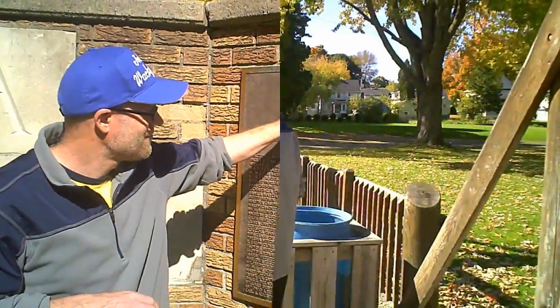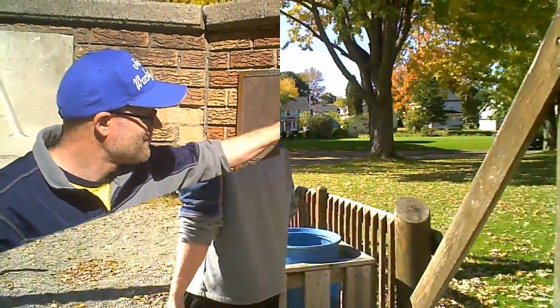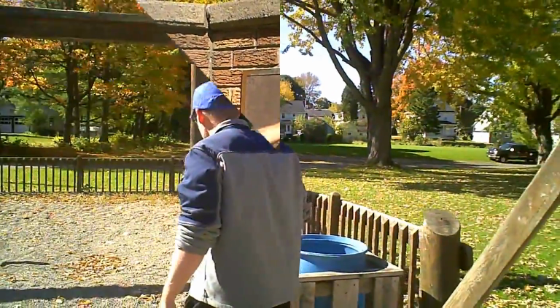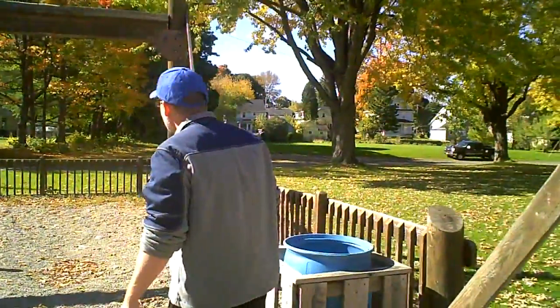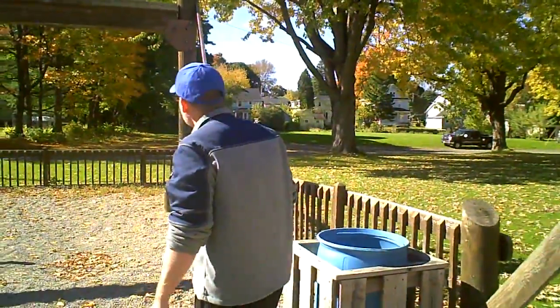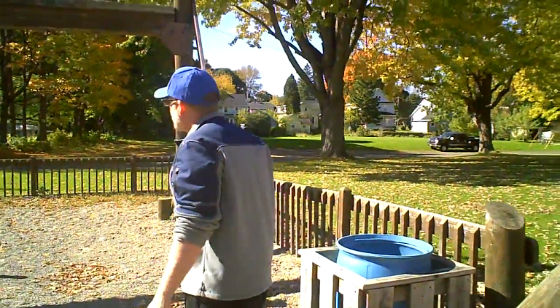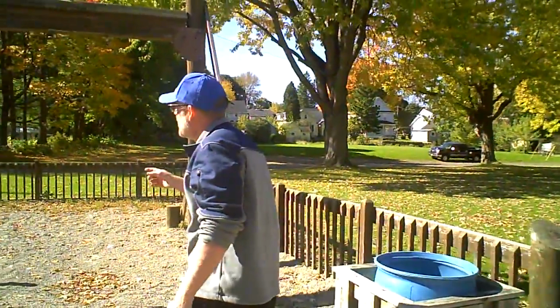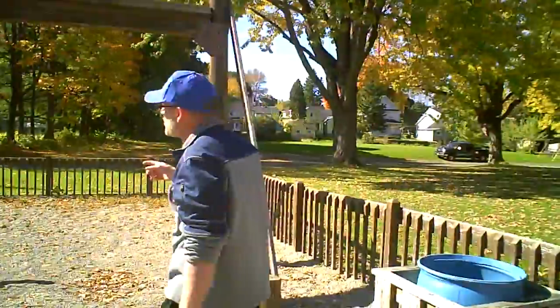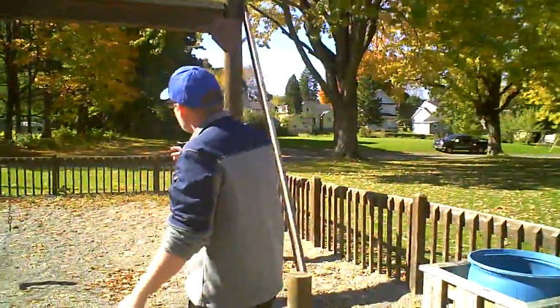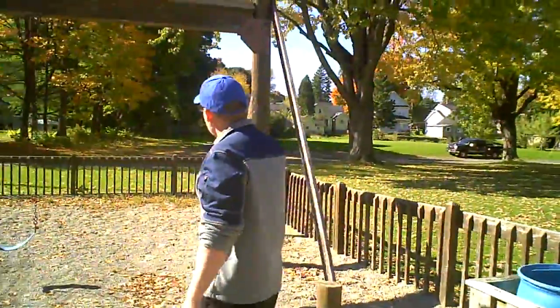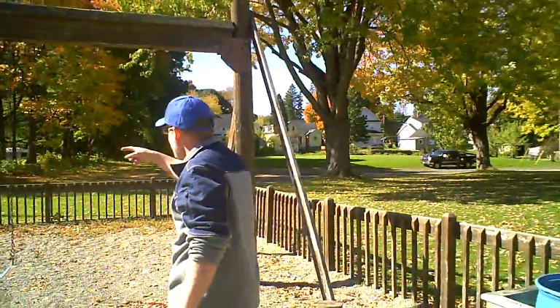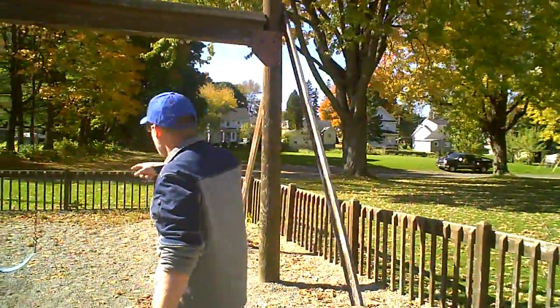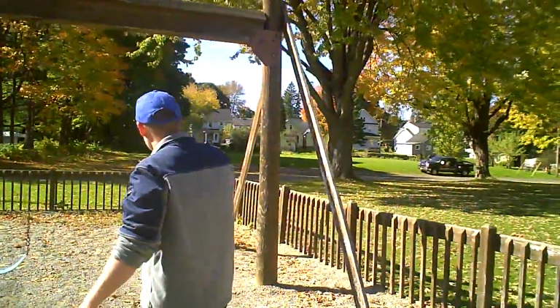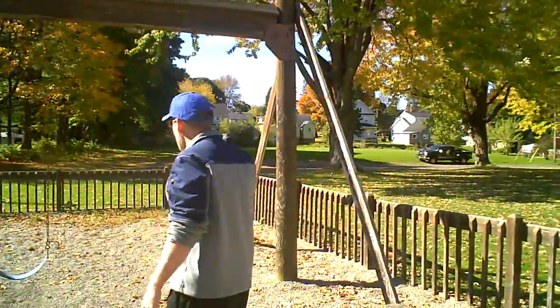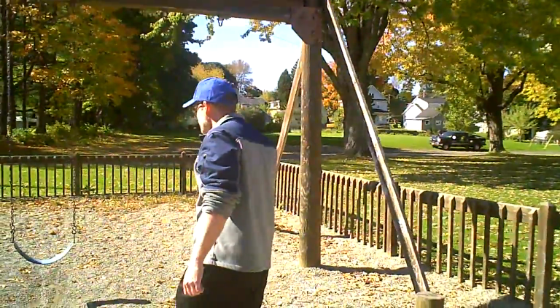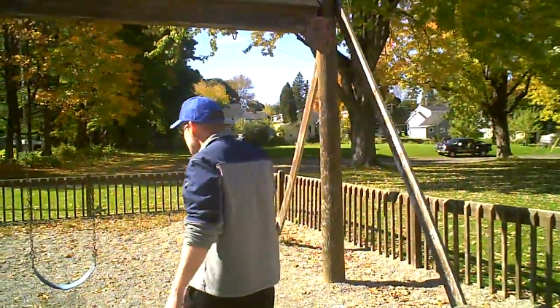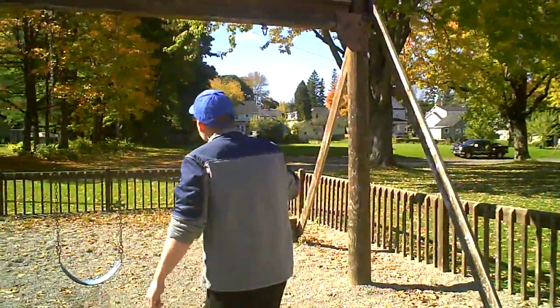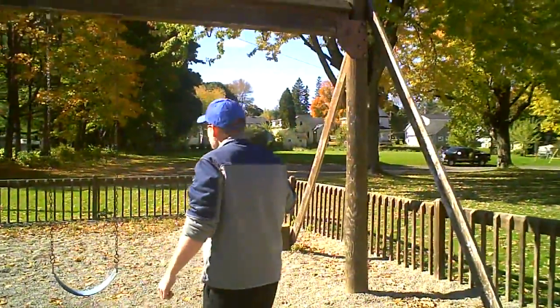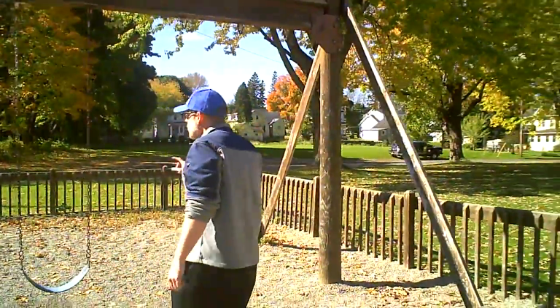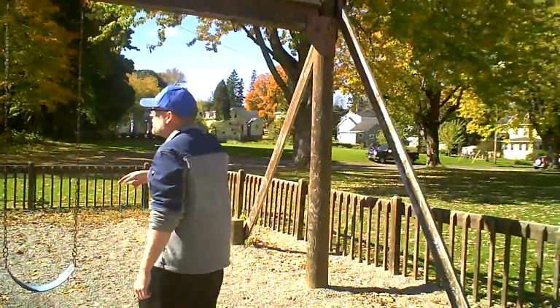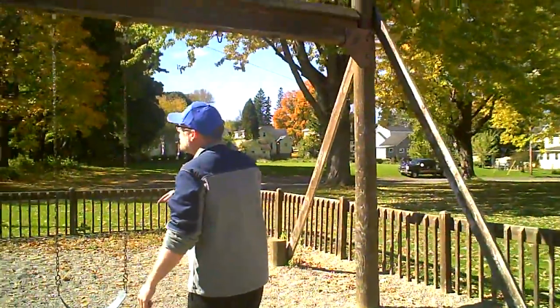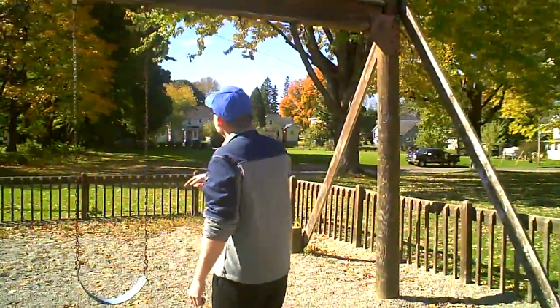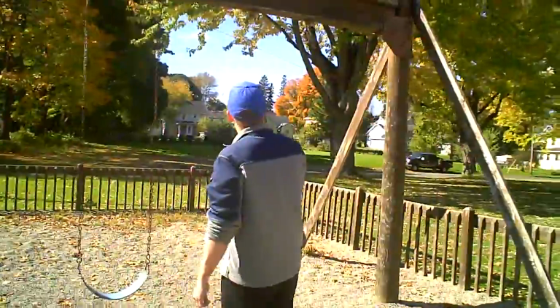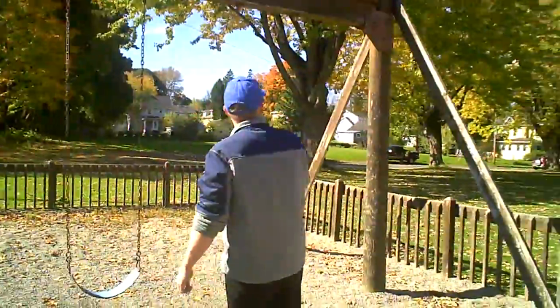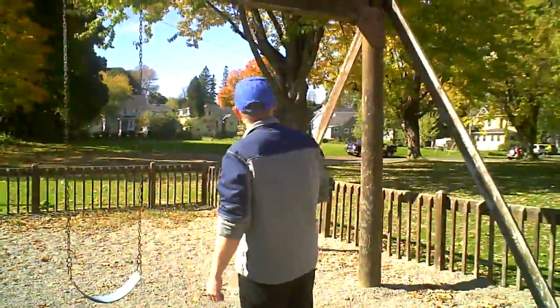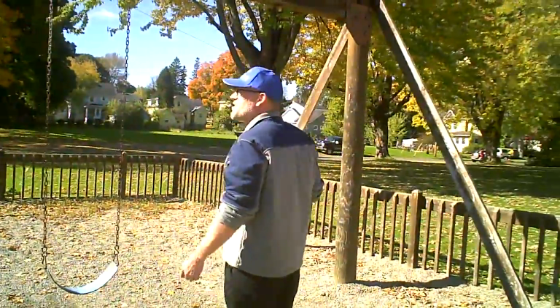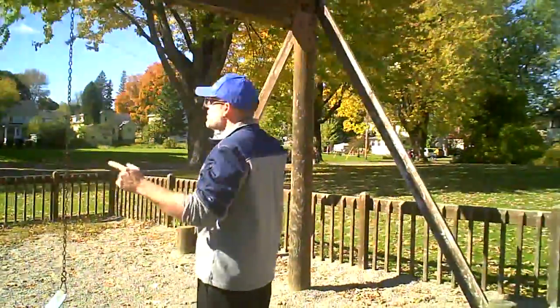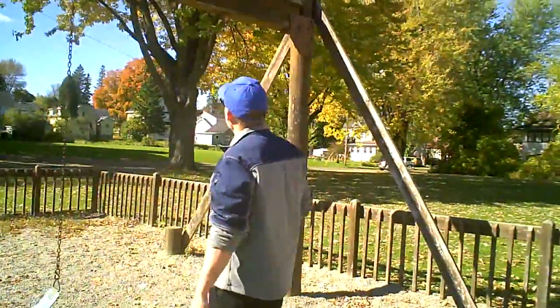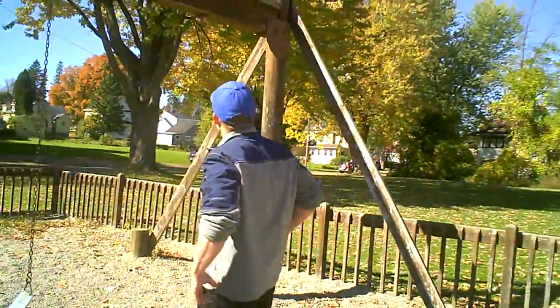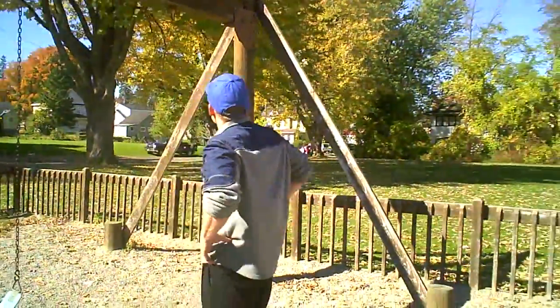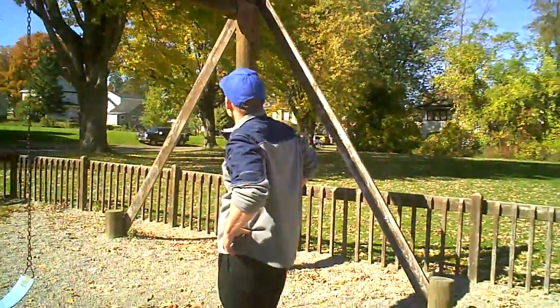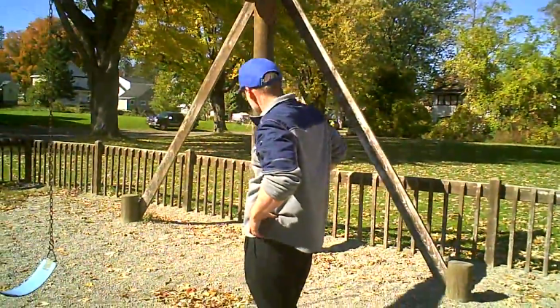We've got the swings here. It appears four were here but two are approaching and there are two left. It looks like this needs a good whitewashing.